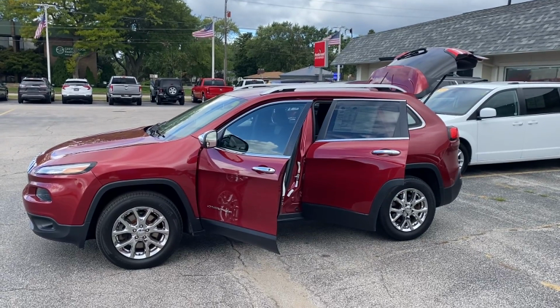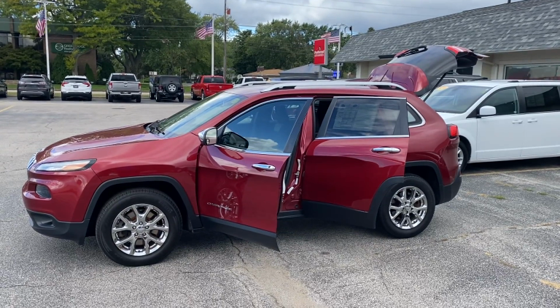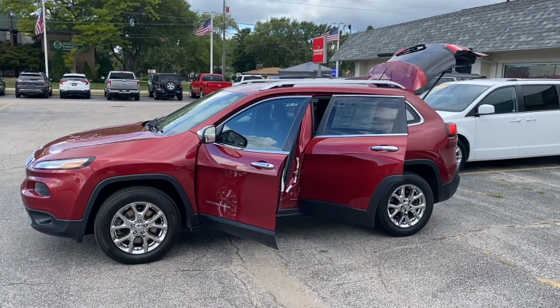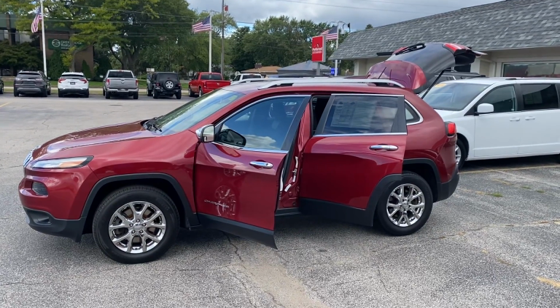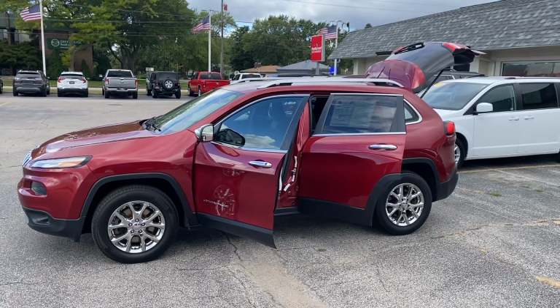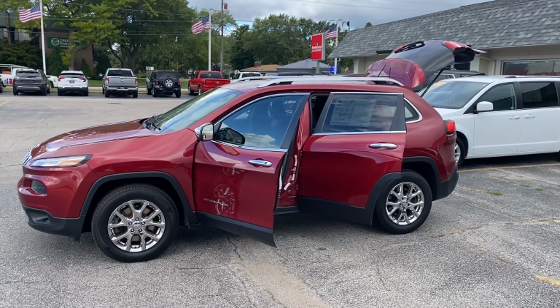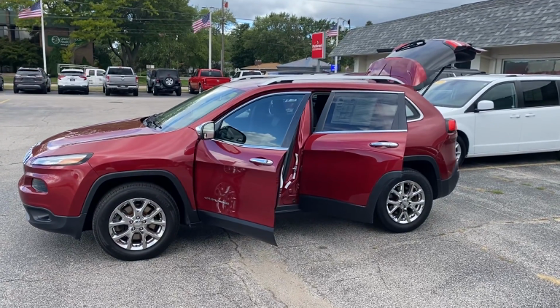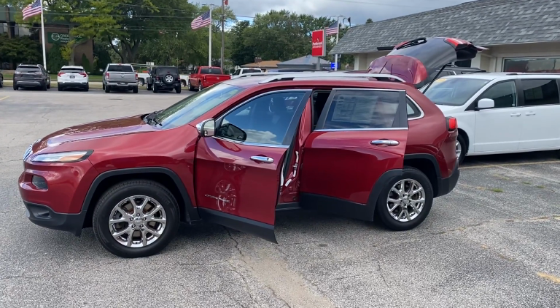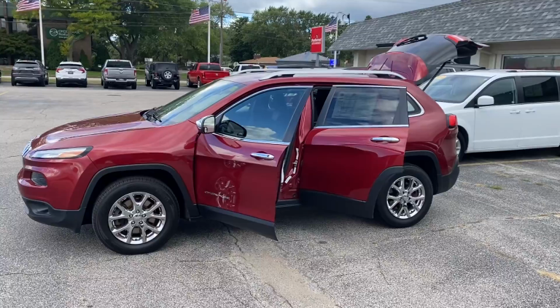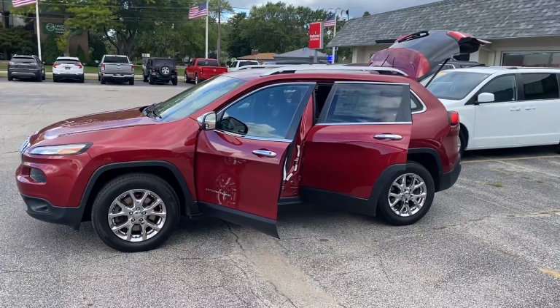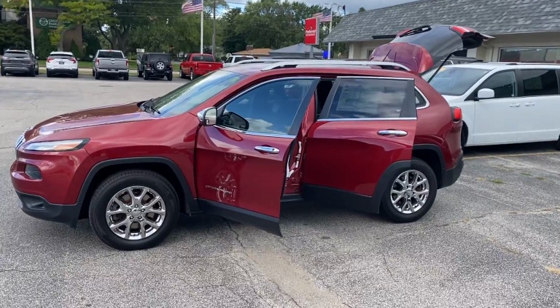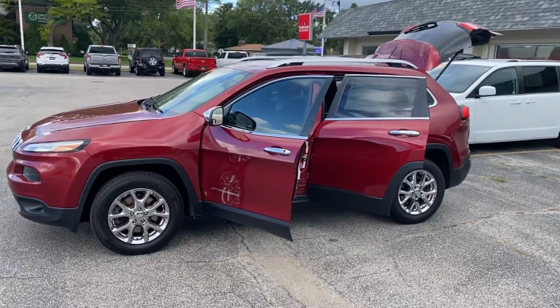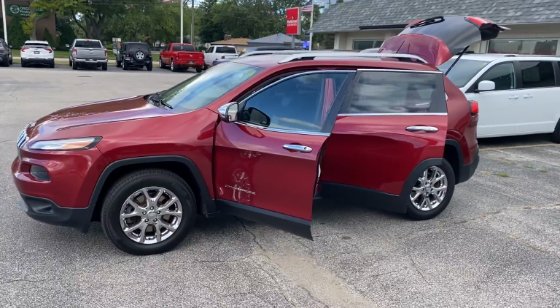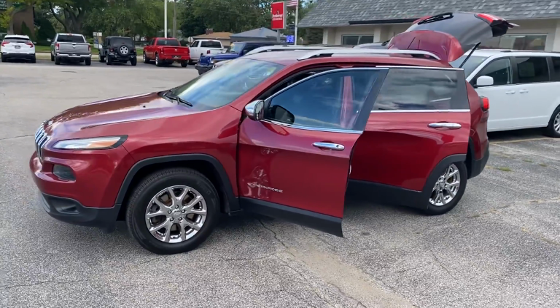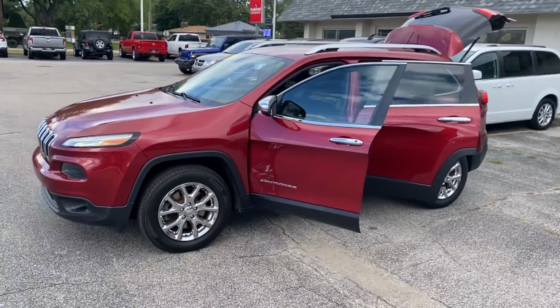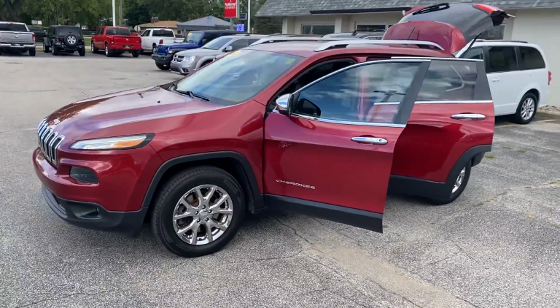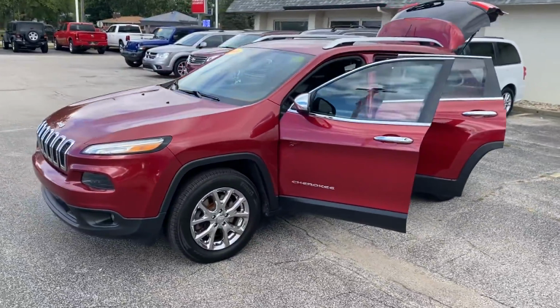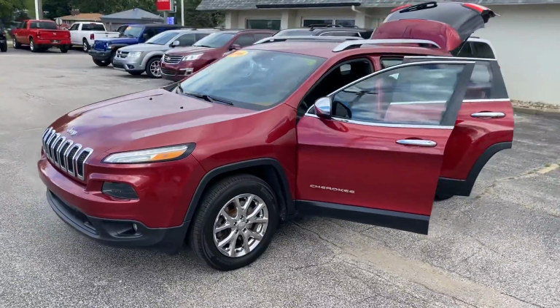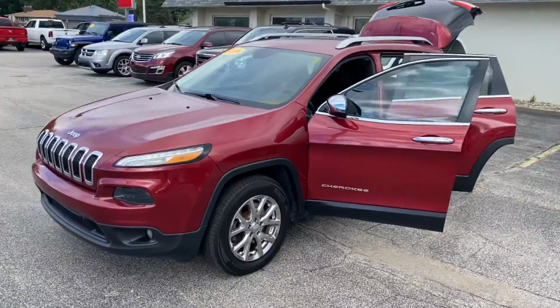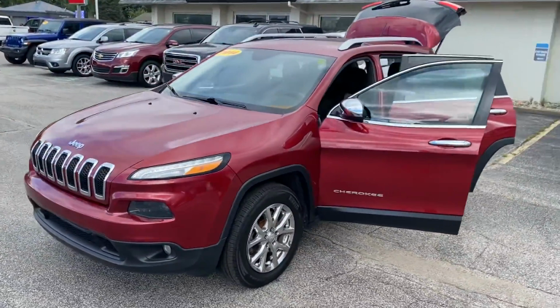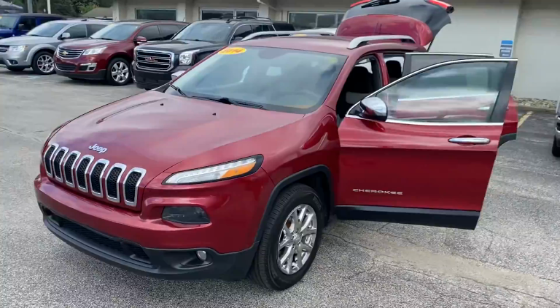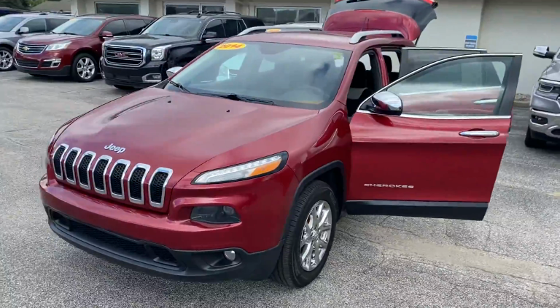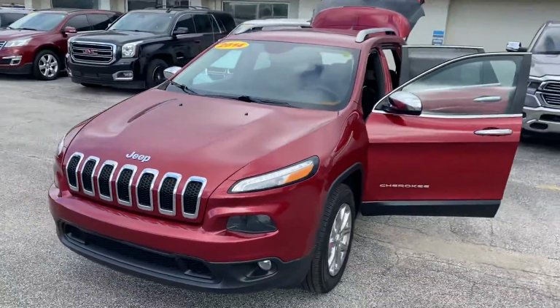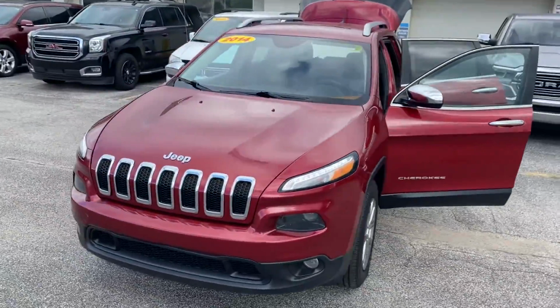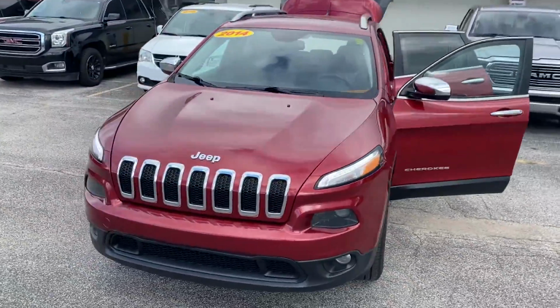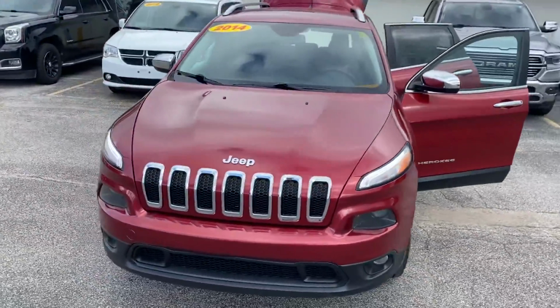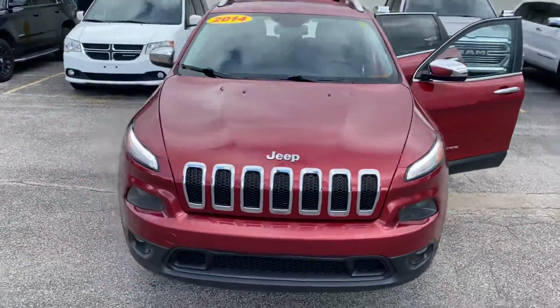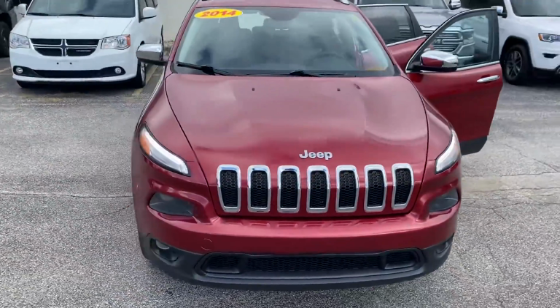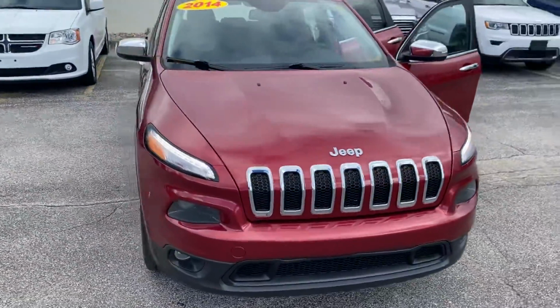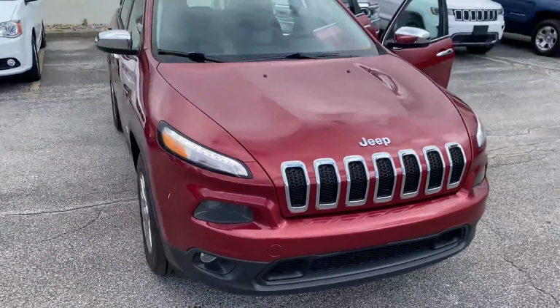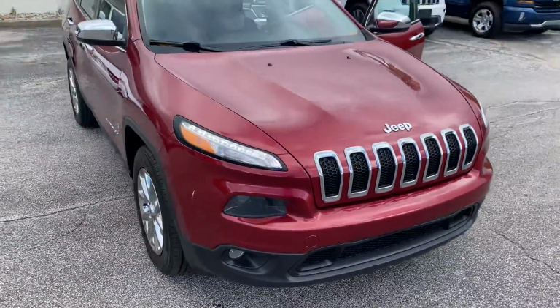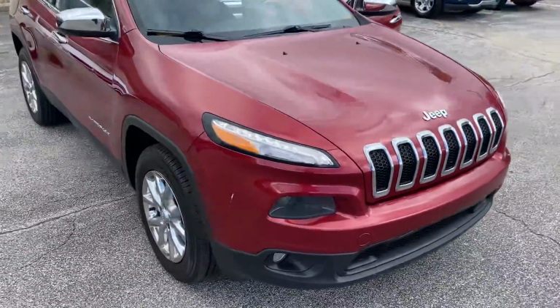Hey, good morning. This is Justin with Preferred Jeep on Henry Street here in Muskegon. I just wanted to shoot you a quick video on the vehicle that you were looking at online. This is the 2014 Jeep Cherokee Latitude. I'm going to give you a quick walk-around tour here.